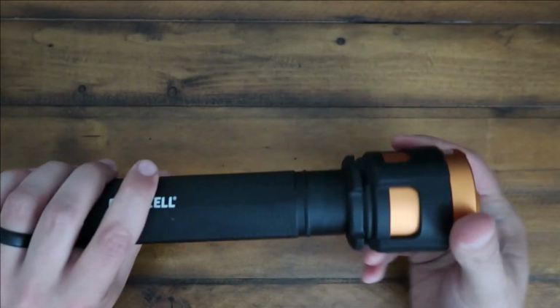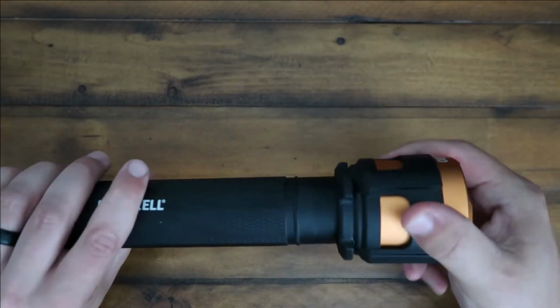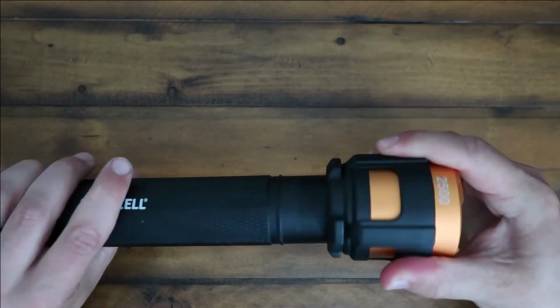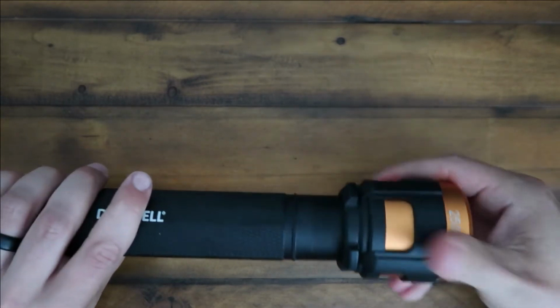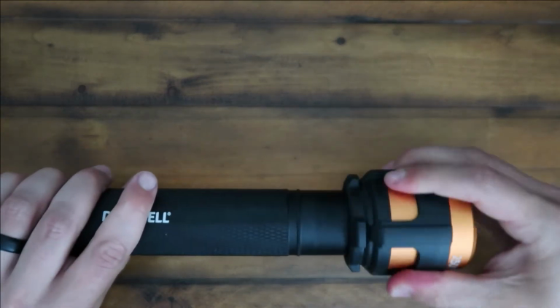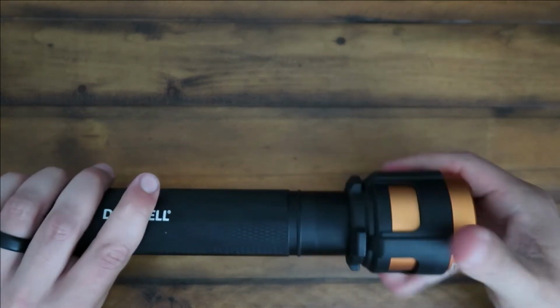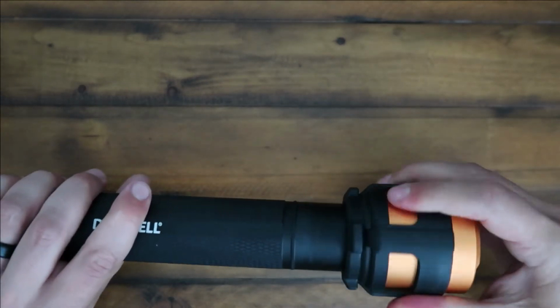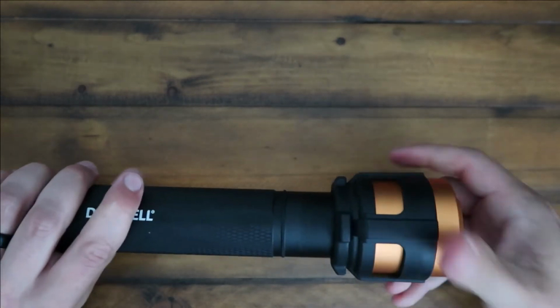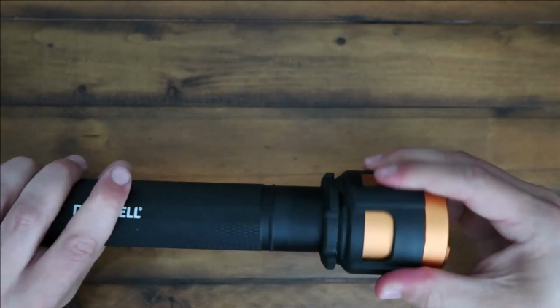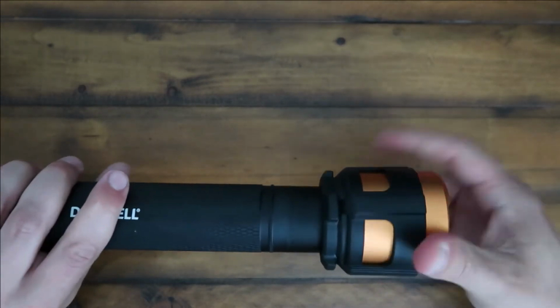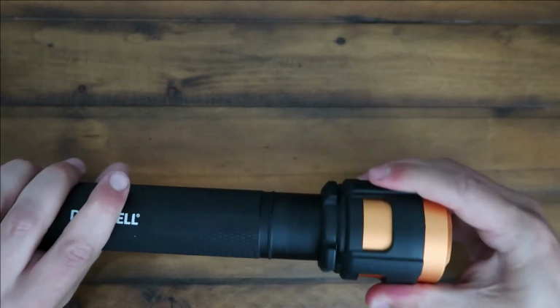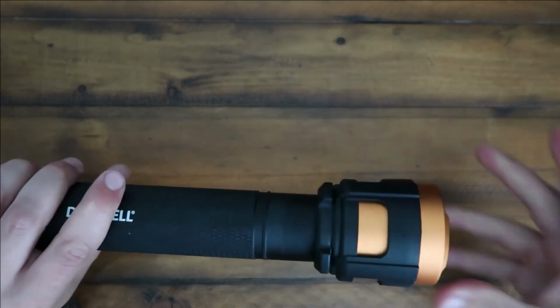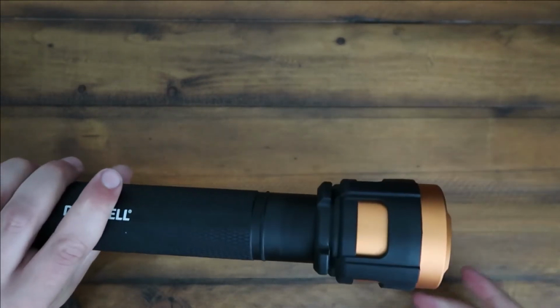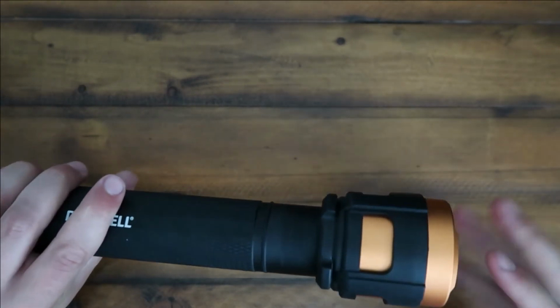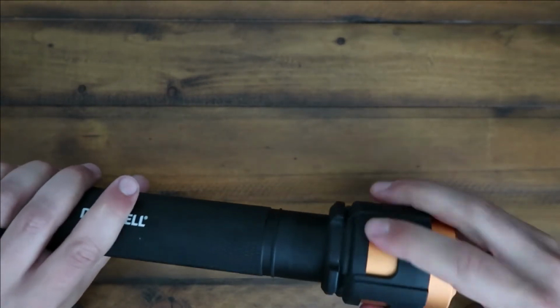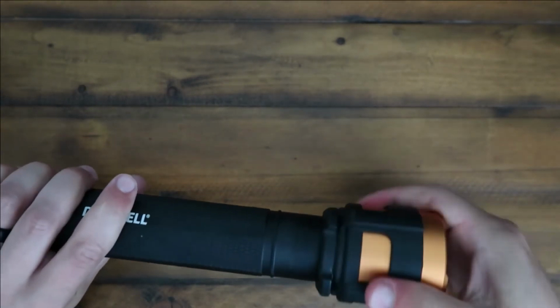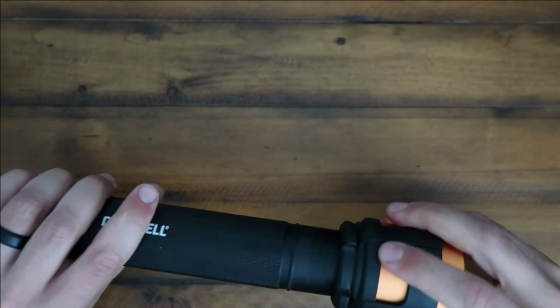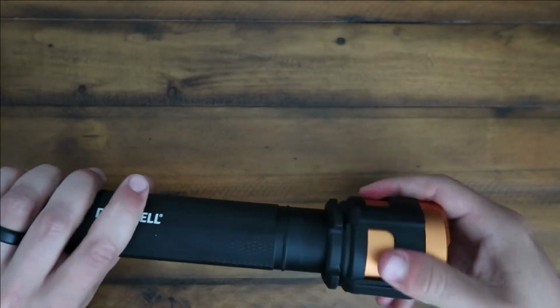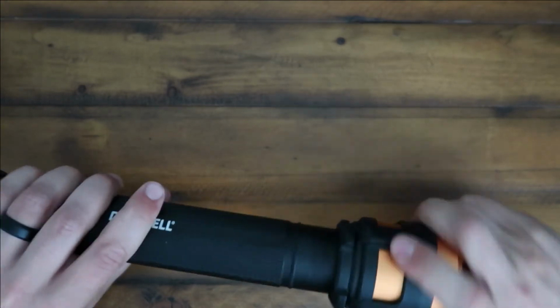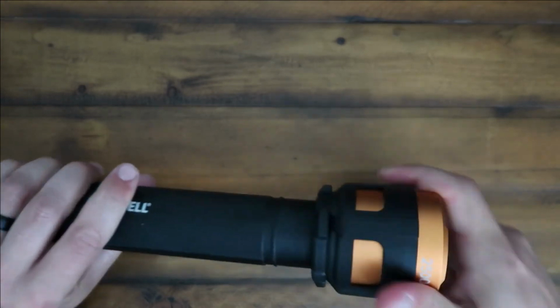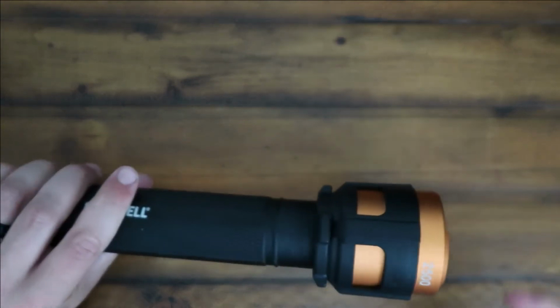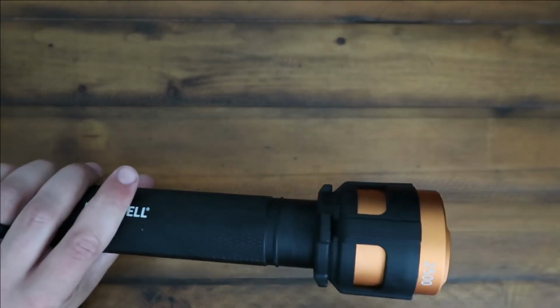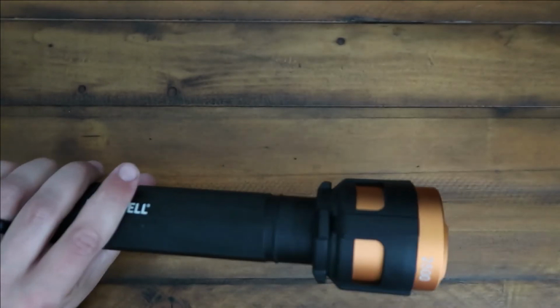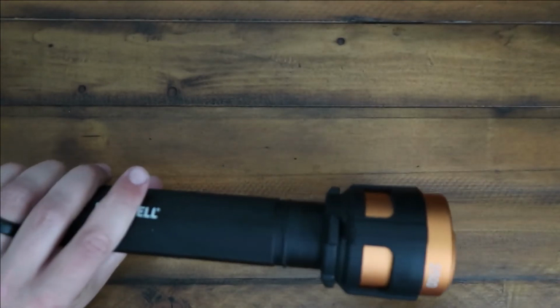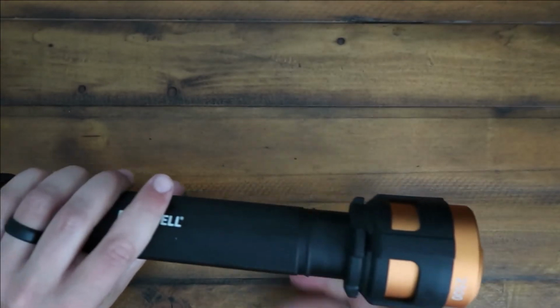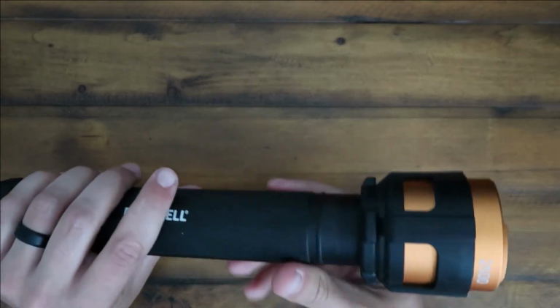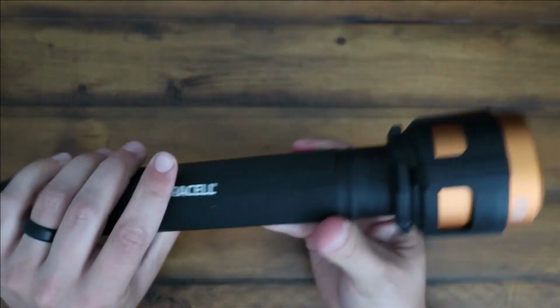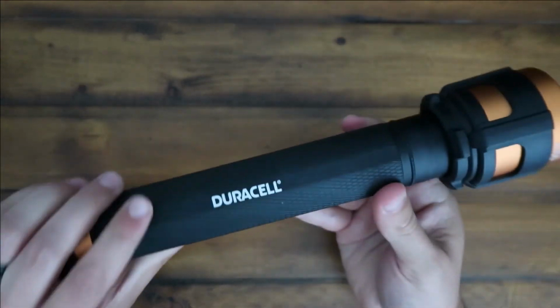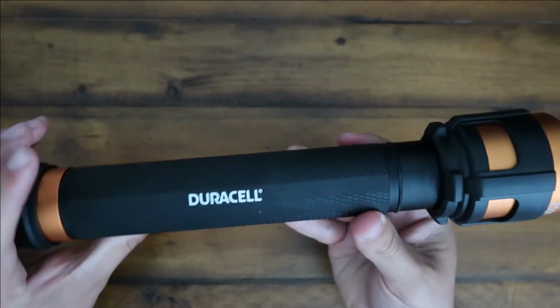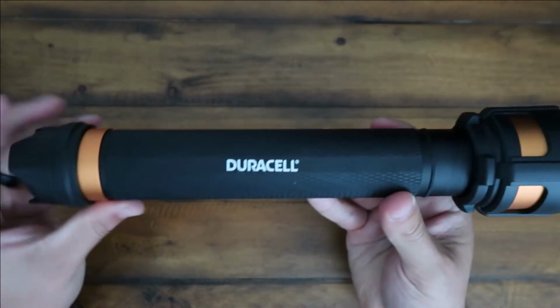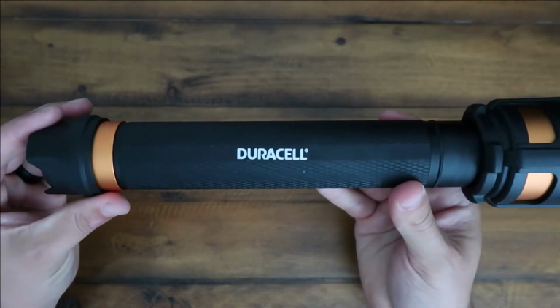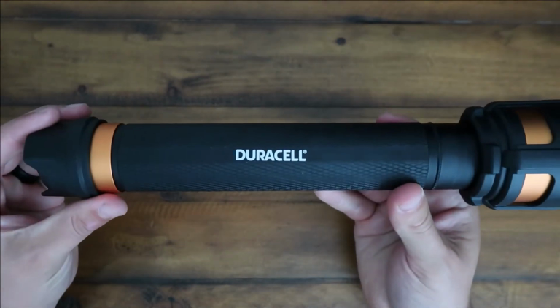If you twist this here, you're going to get a wider angle with your light. And if you twist it the other way, you're going to get a more narrow beam. So it's a little bit adjustable.